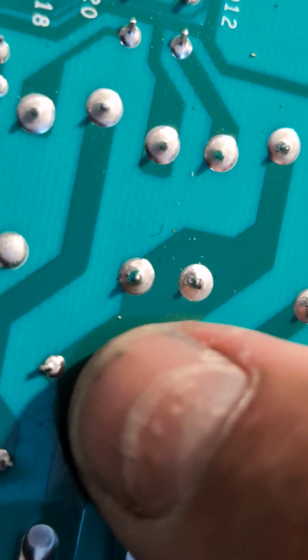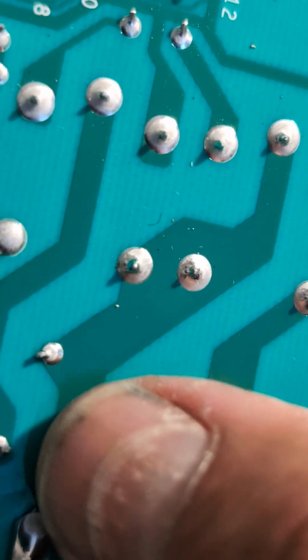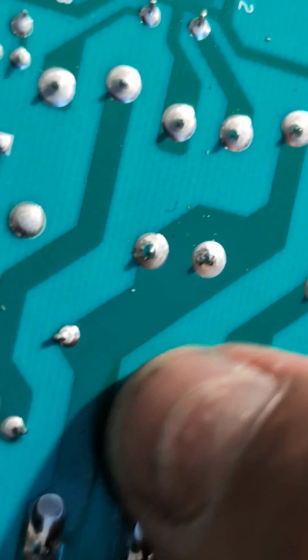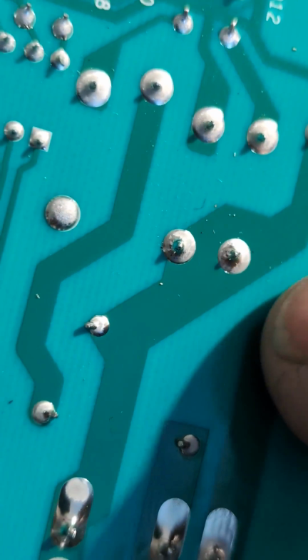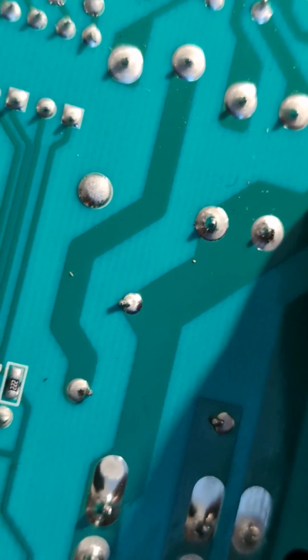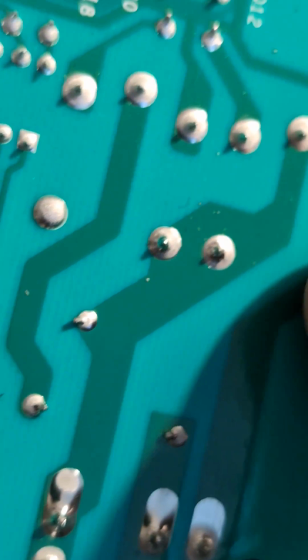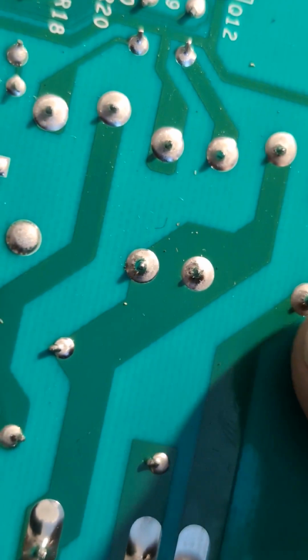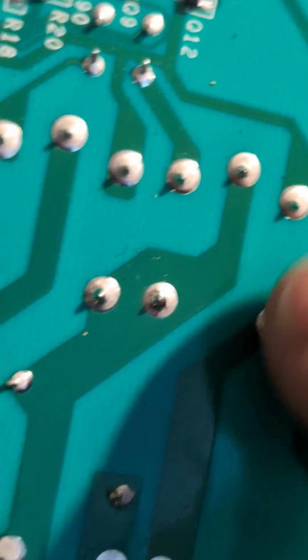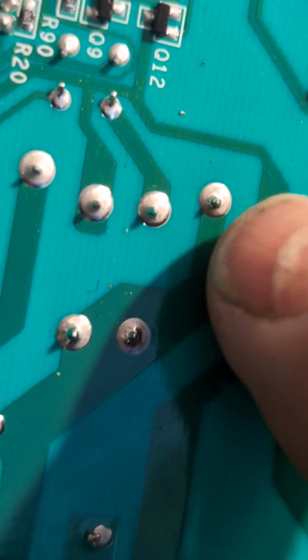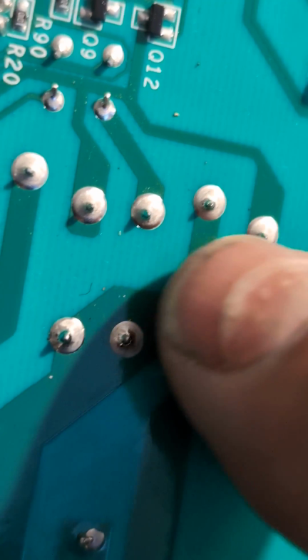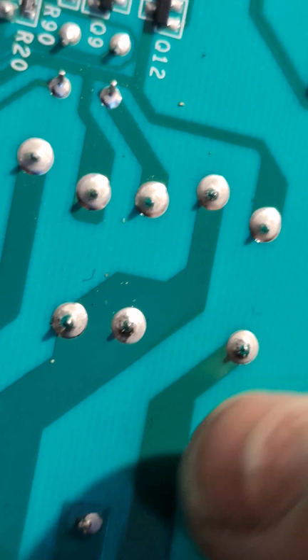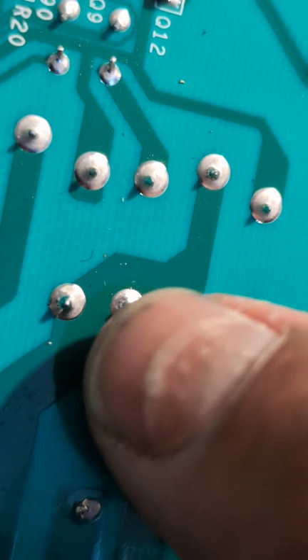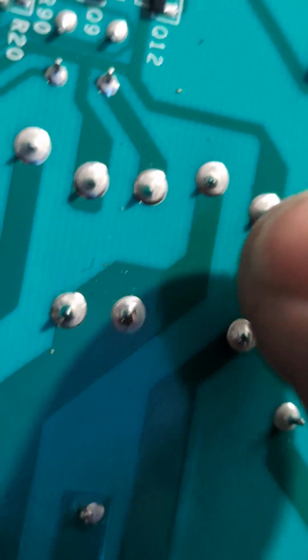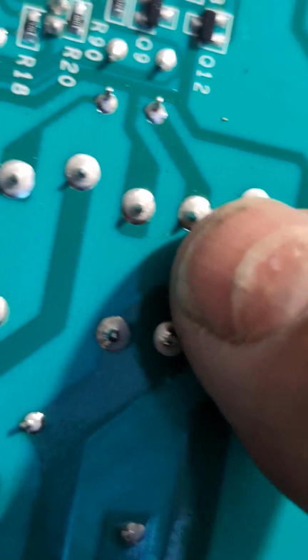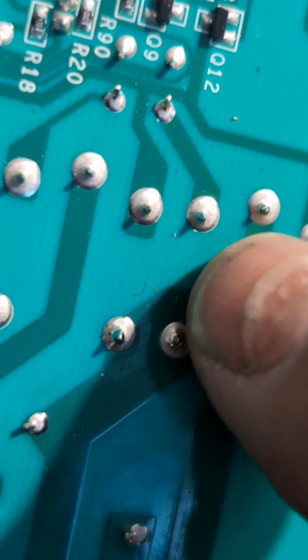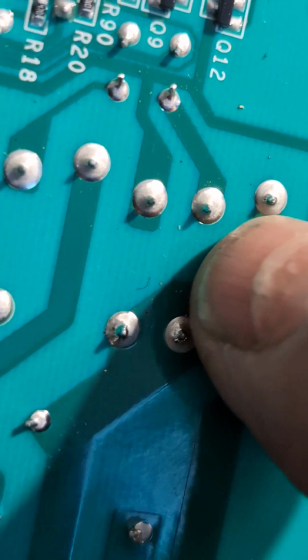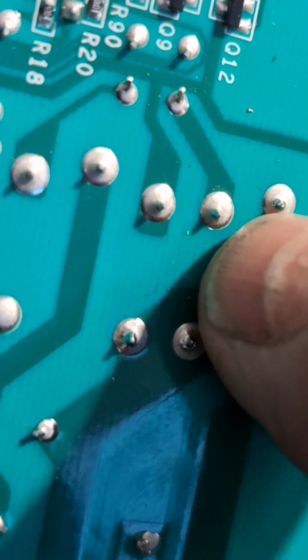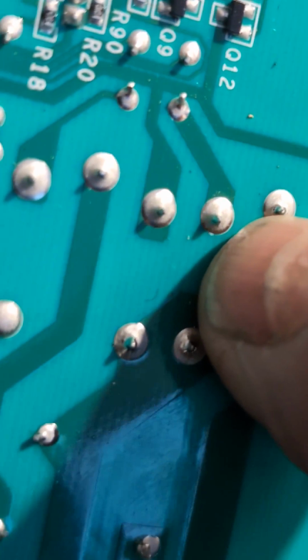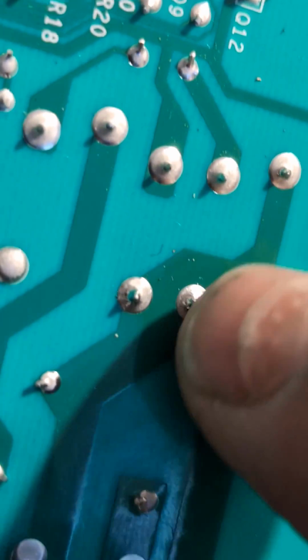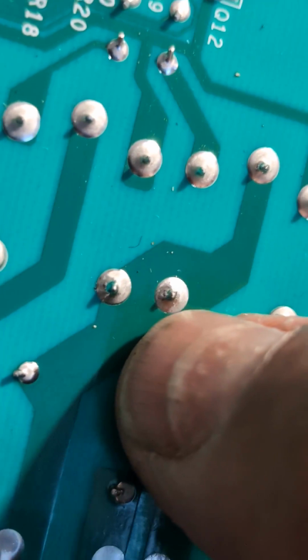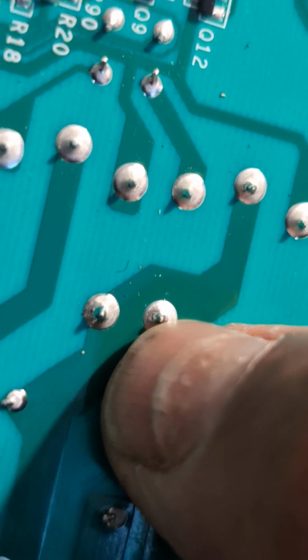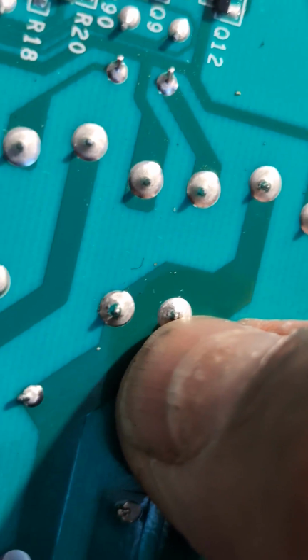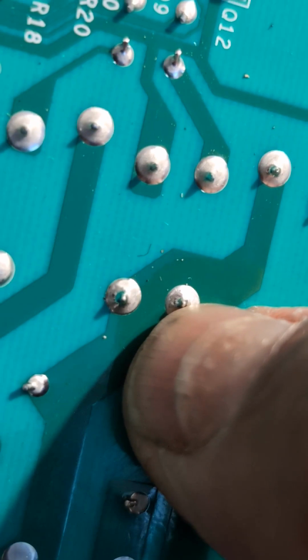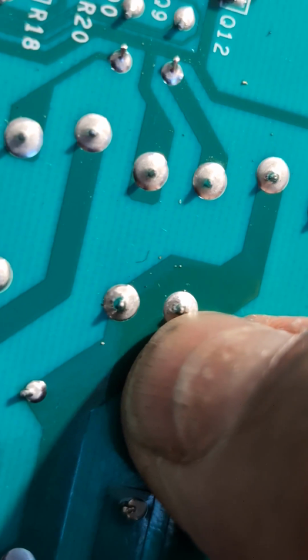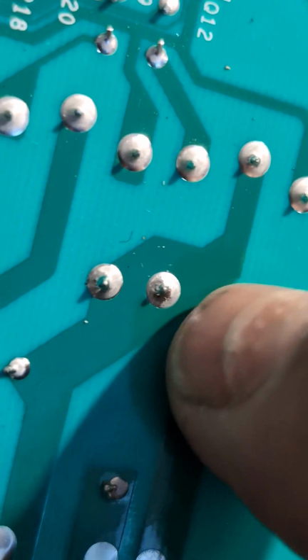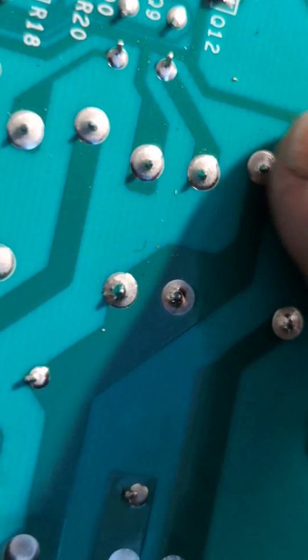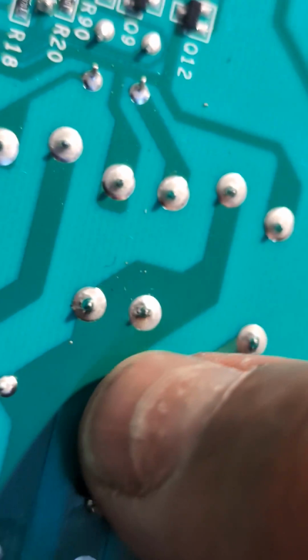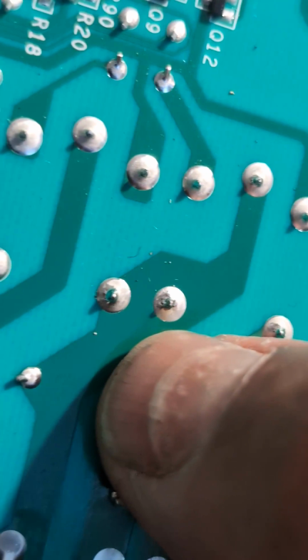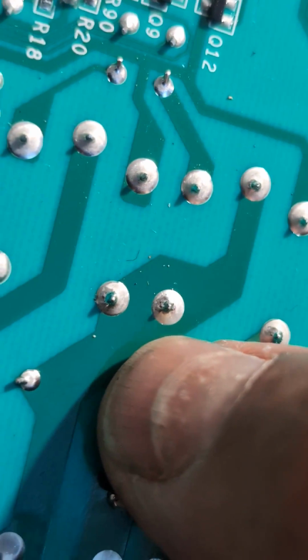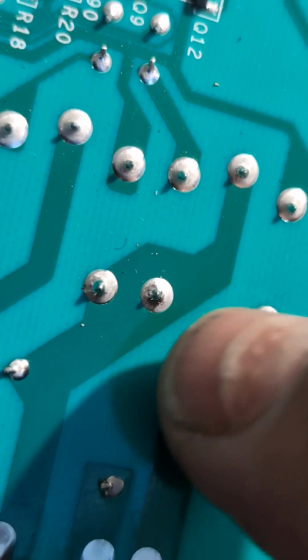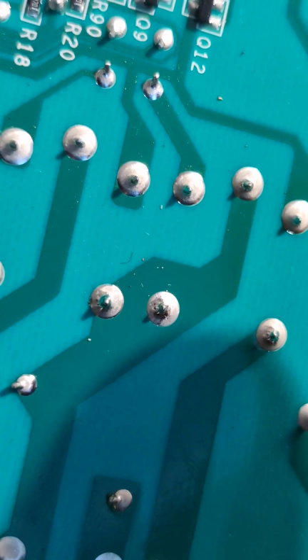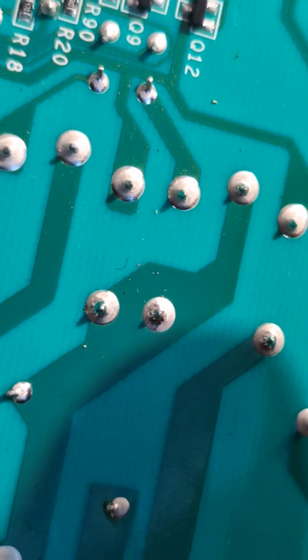One of the other things to look for is broken circuits like this. Basically, connect one wire from one end to the other end, completing the circuit, and that should do the repair.